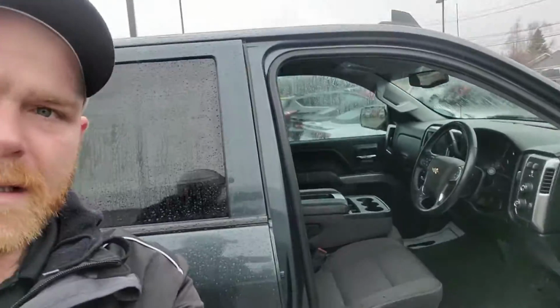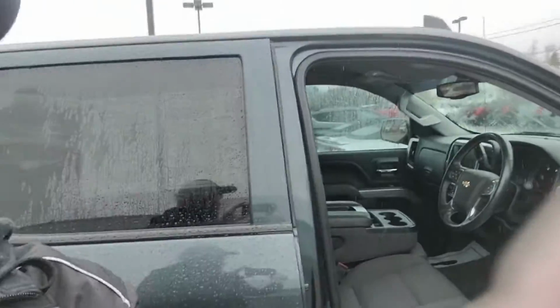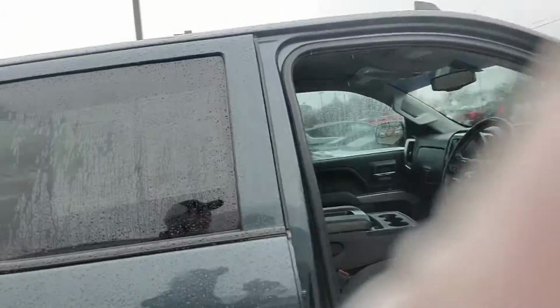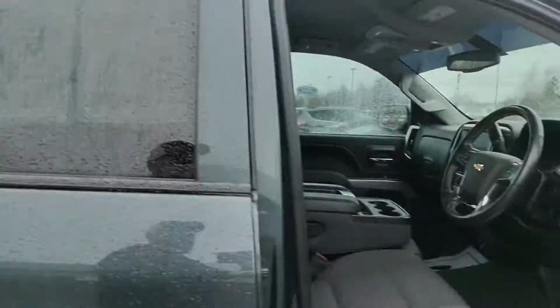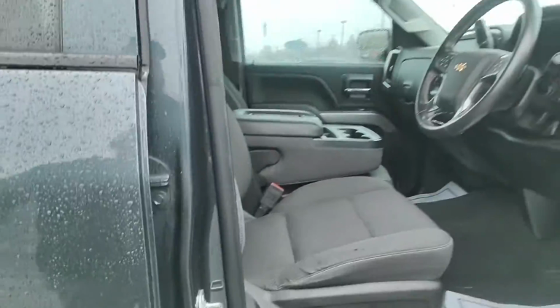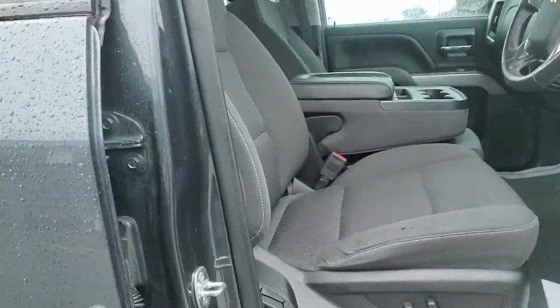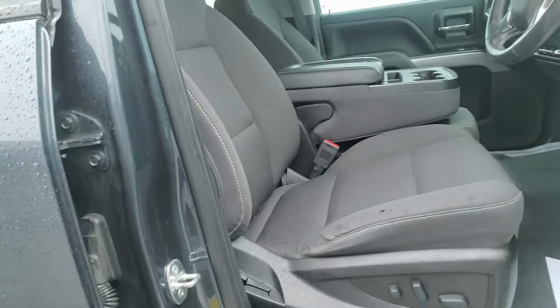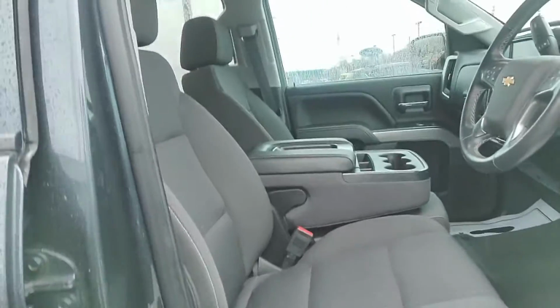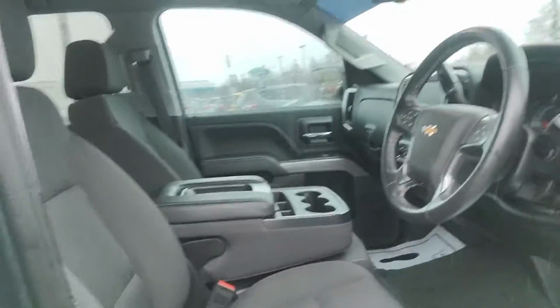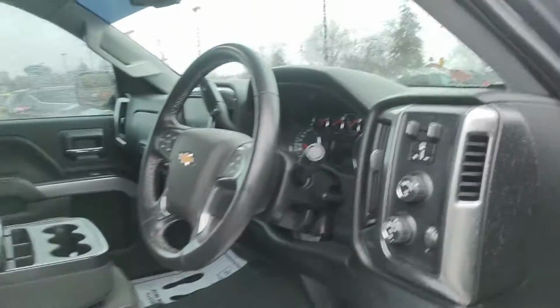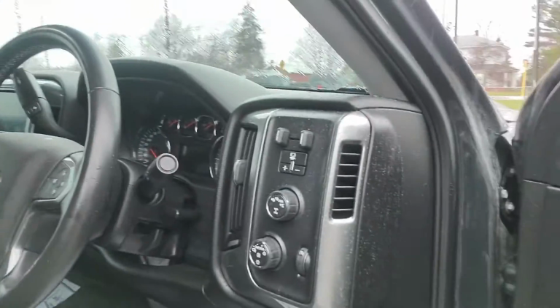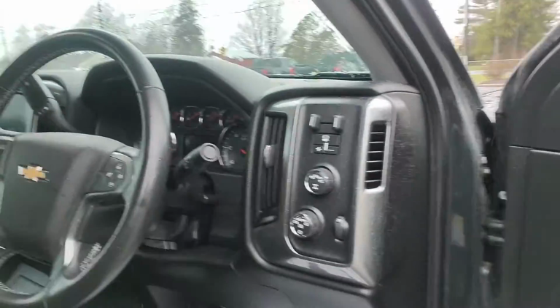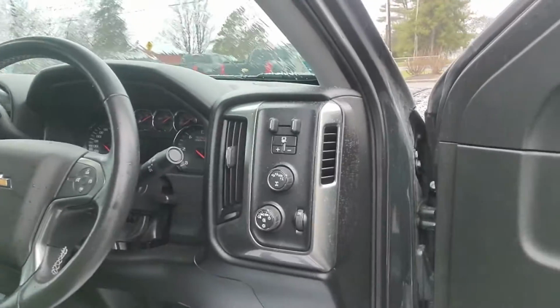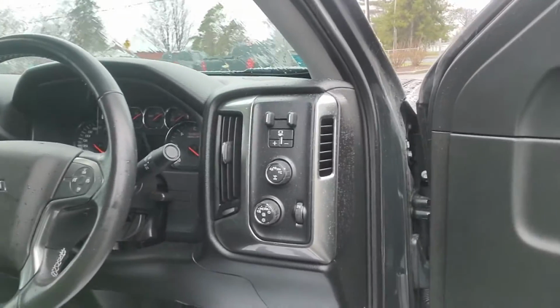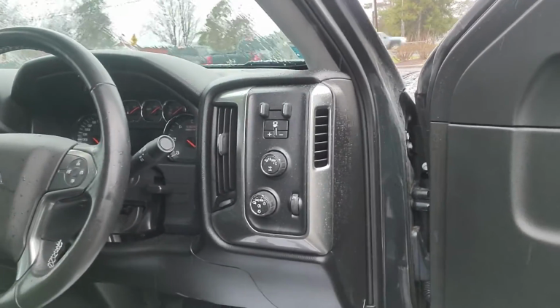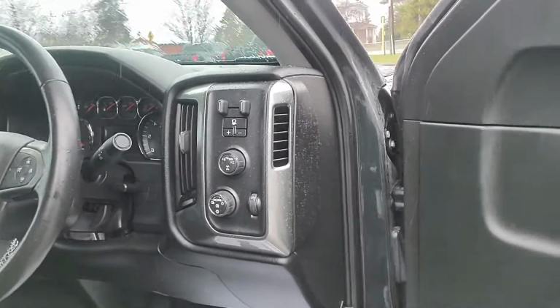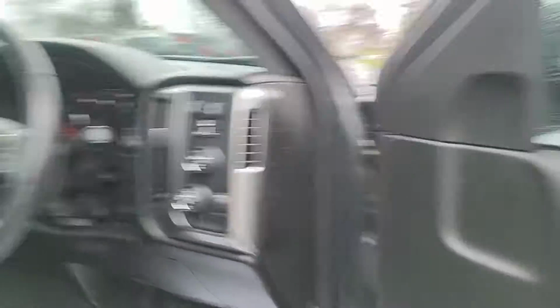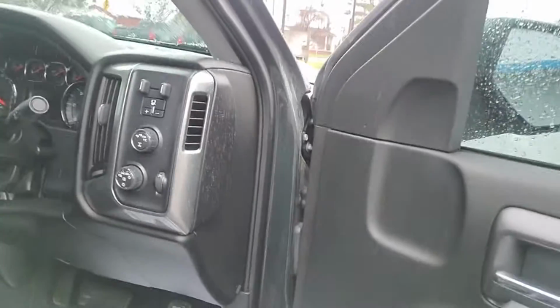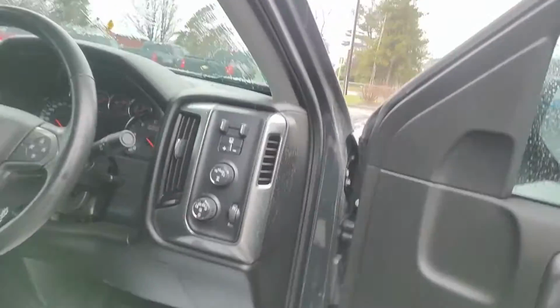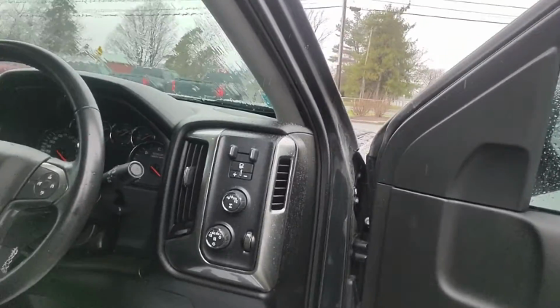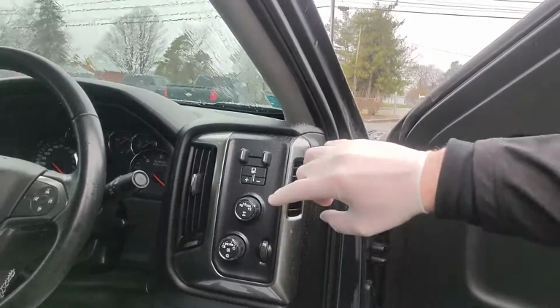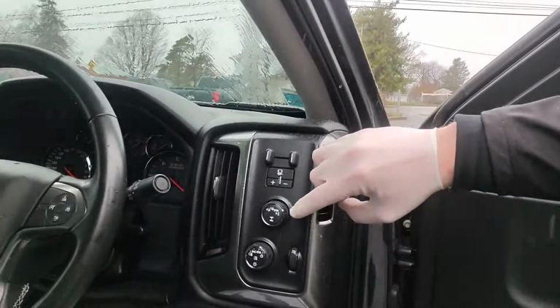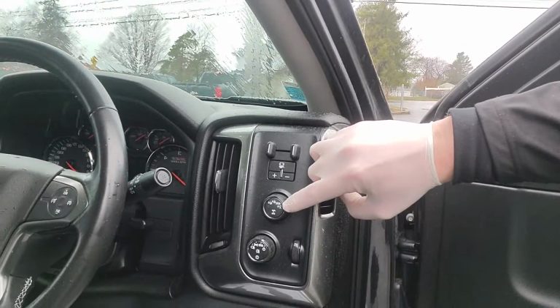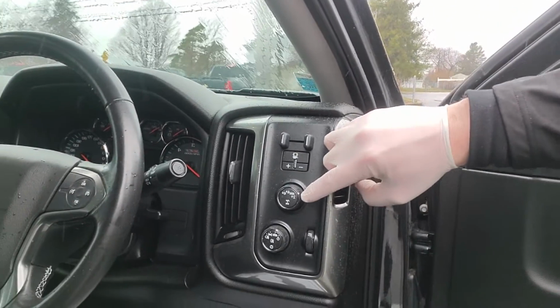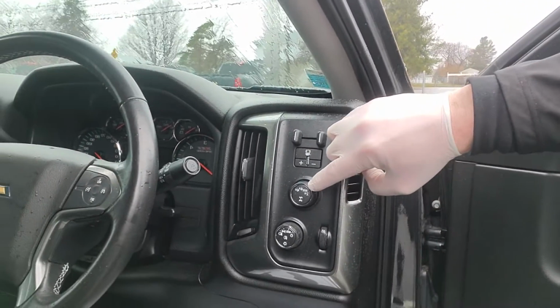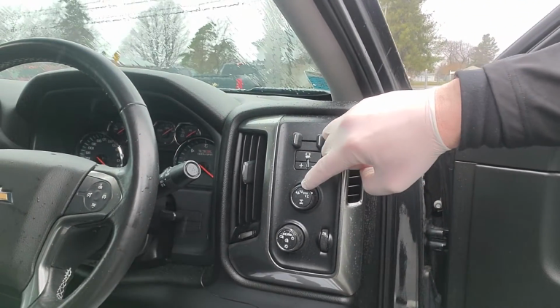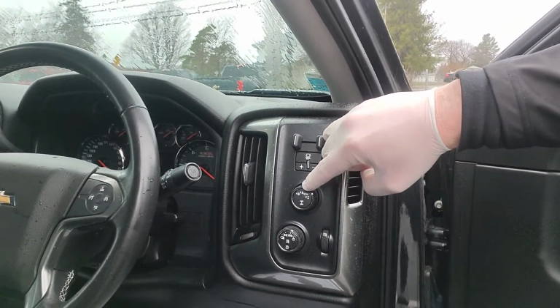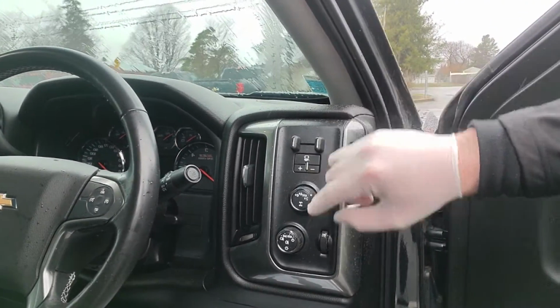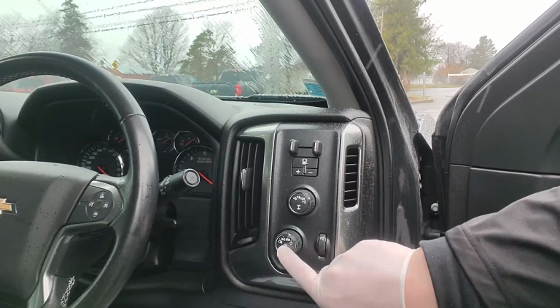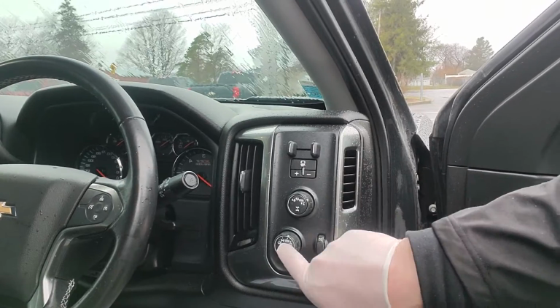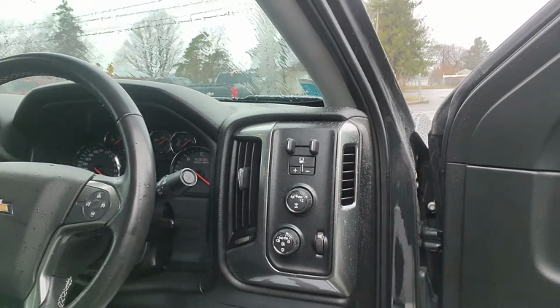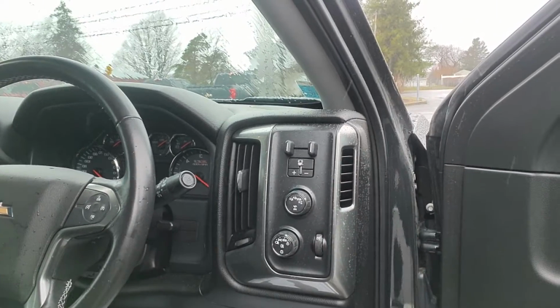Let's turn this around. You got power seat, built-in trailering with on-the-fly four-wheel drive. It goes up to 55 miles an hour. You can go between two-wheel, all-wheel, and four-wheel high. Push this in to get your fog lights.